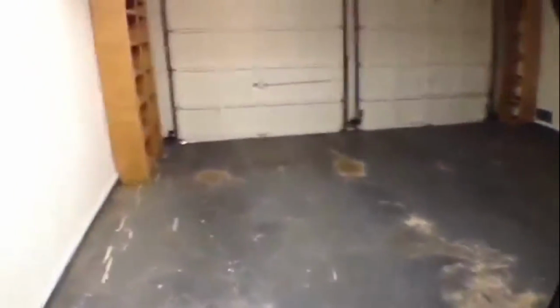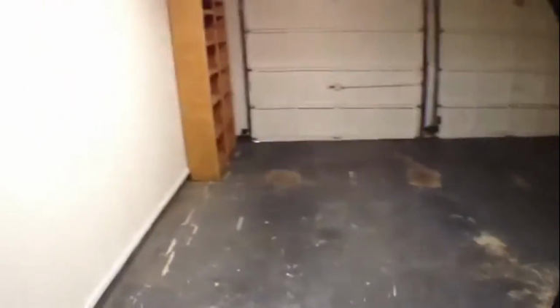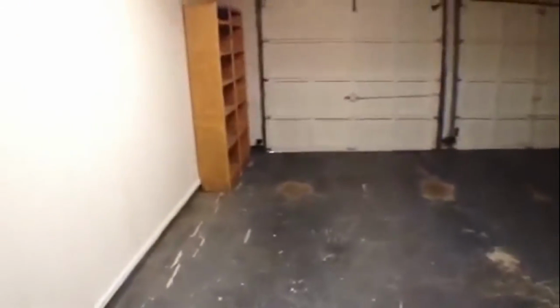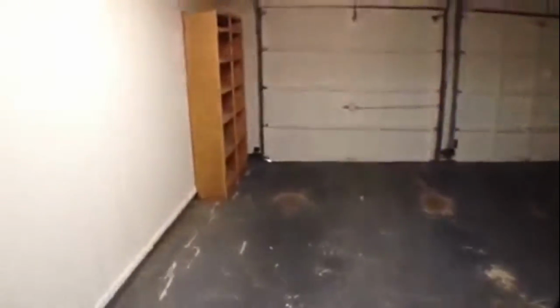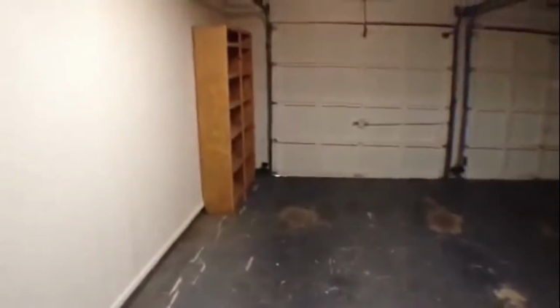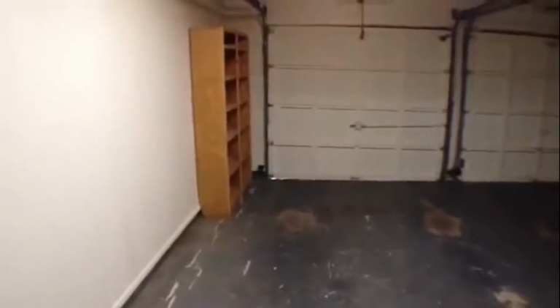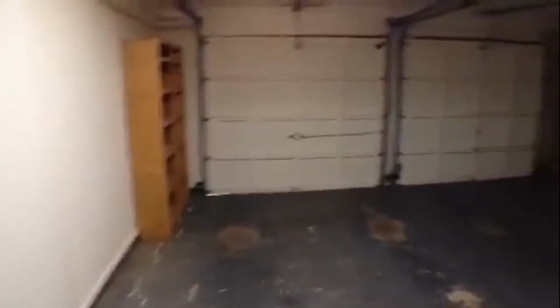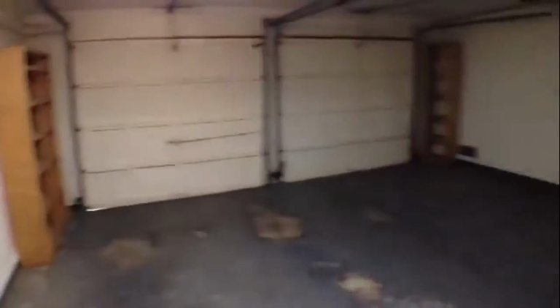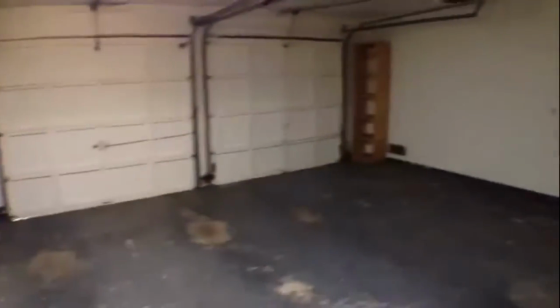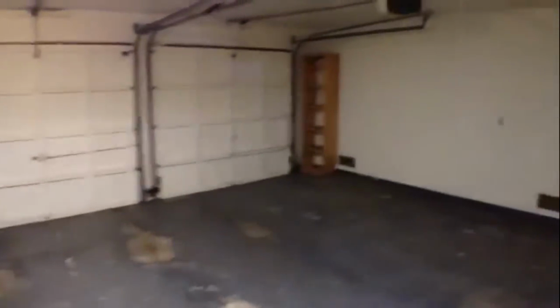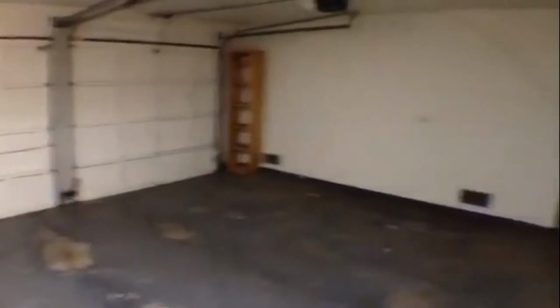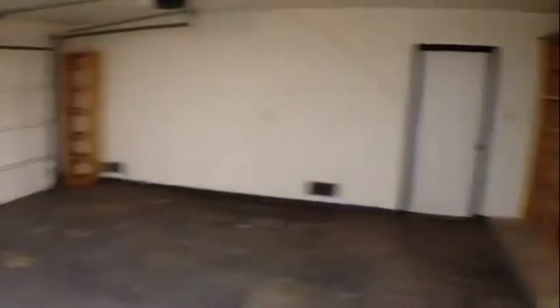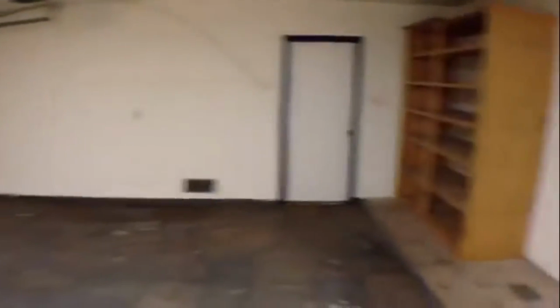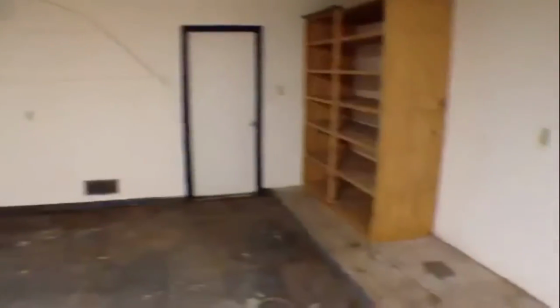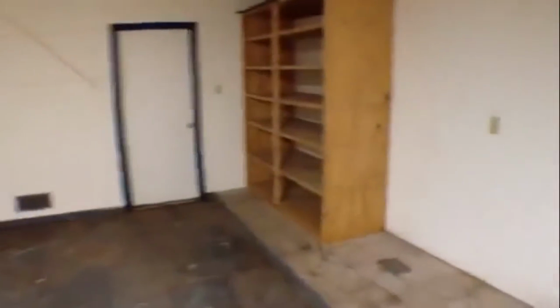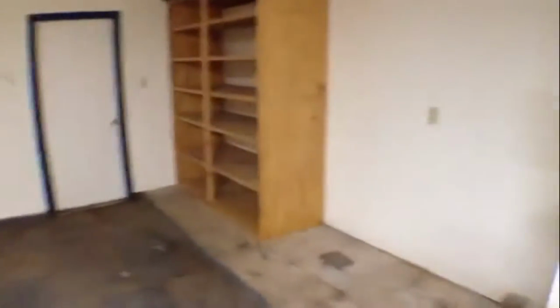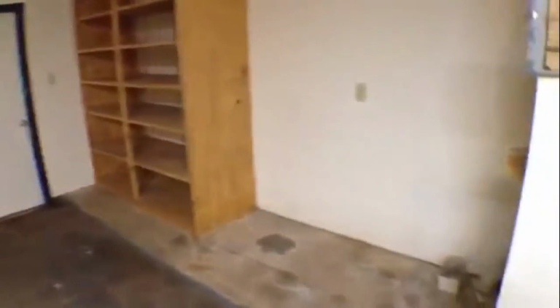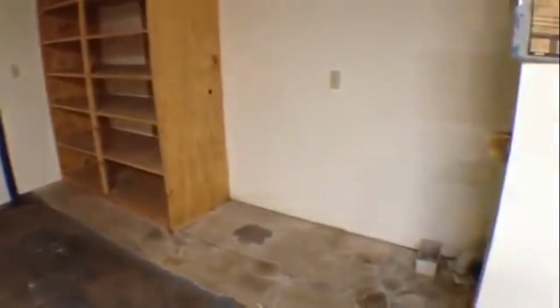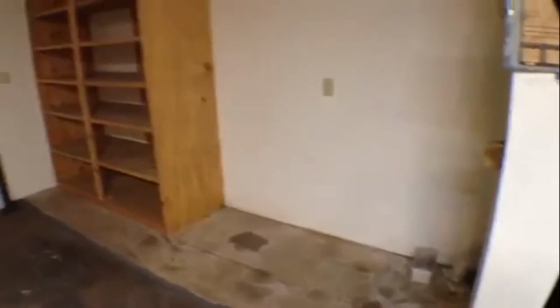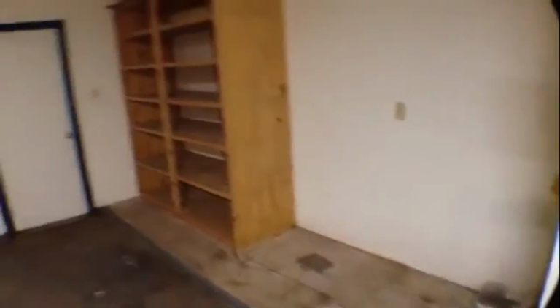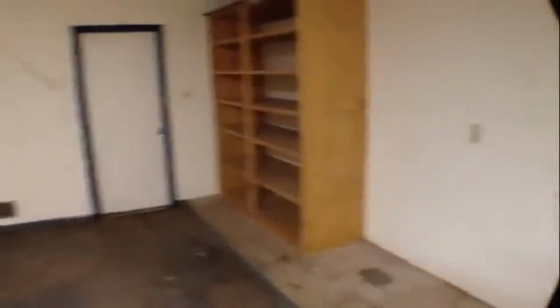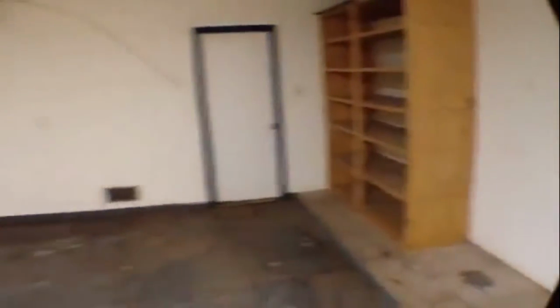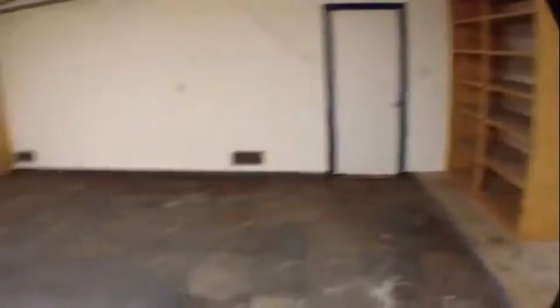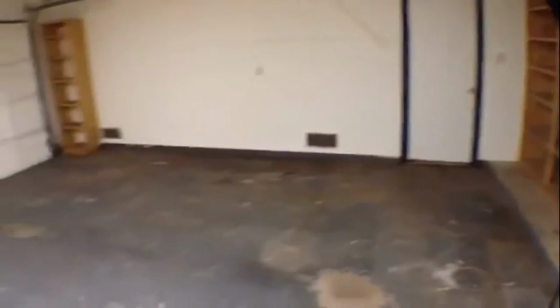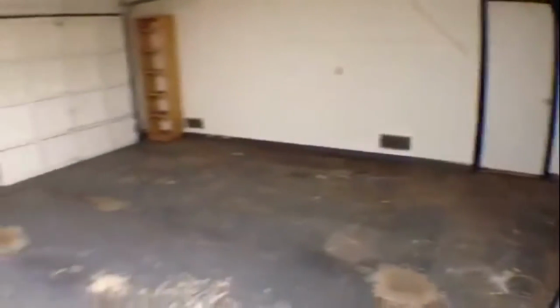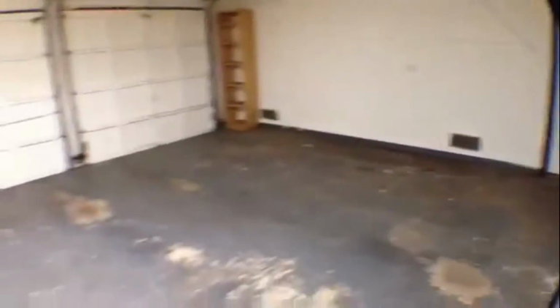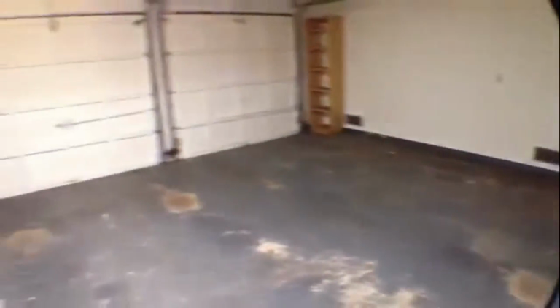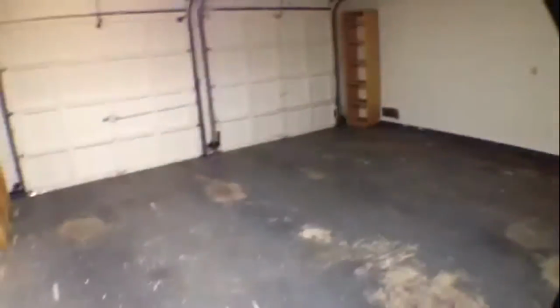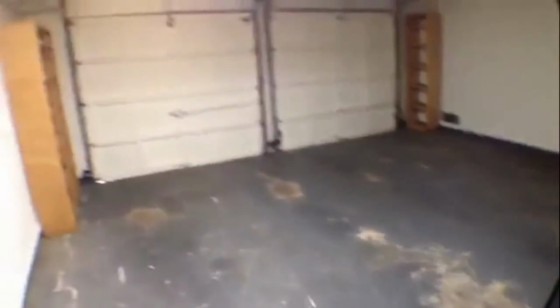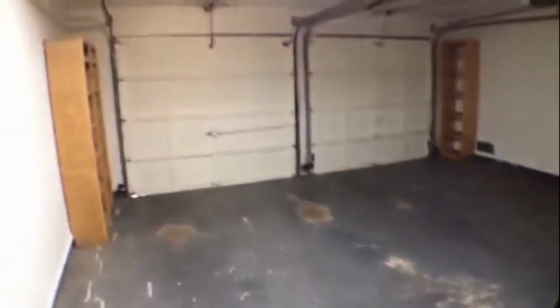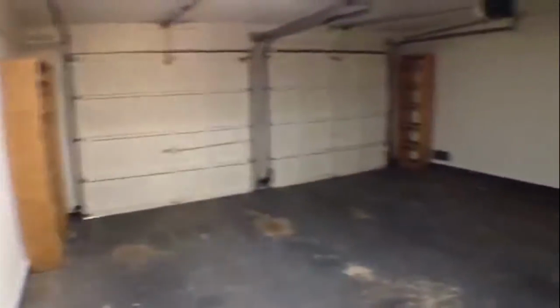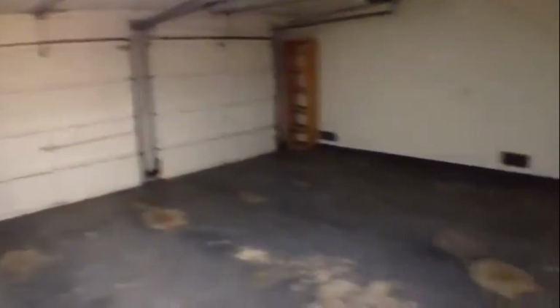We'll go out here and take a look at the garage. It's a large space — two-car garage with some shelves and quite a bit of storage space out here. Plenty of room for your cars.